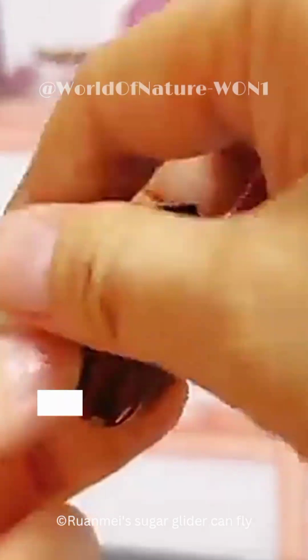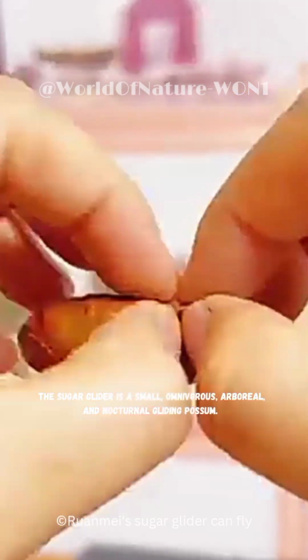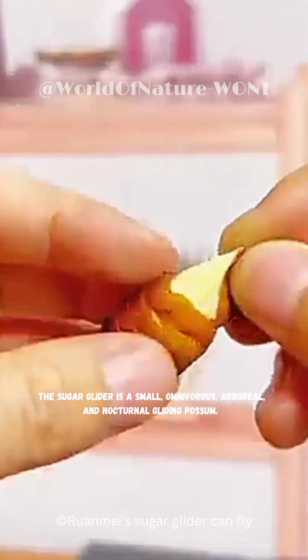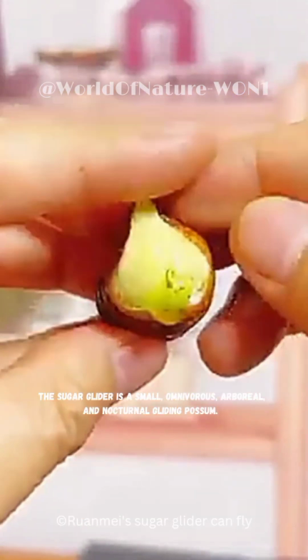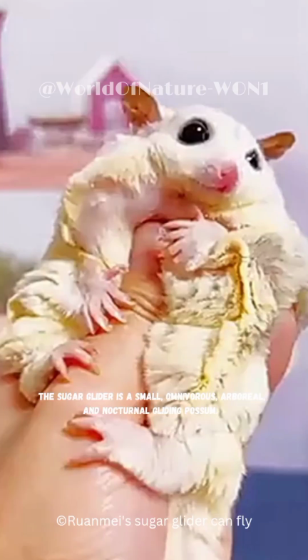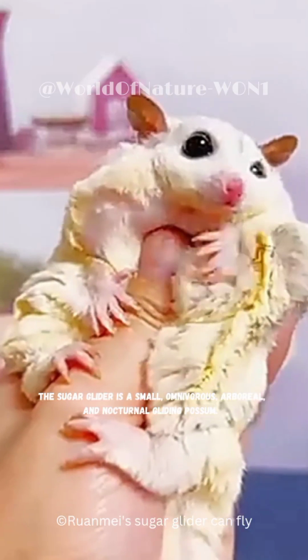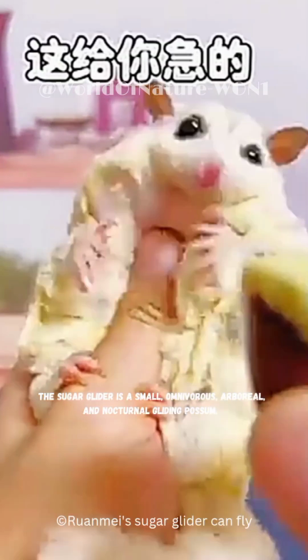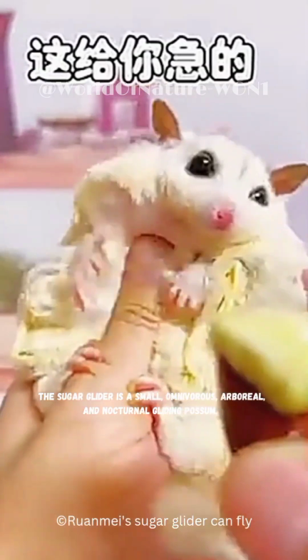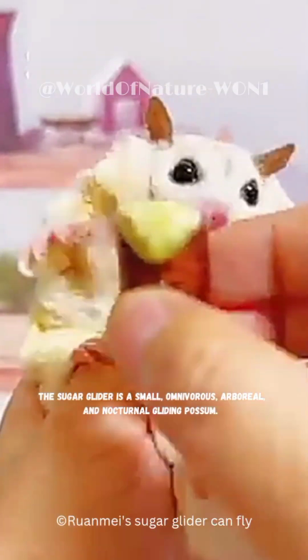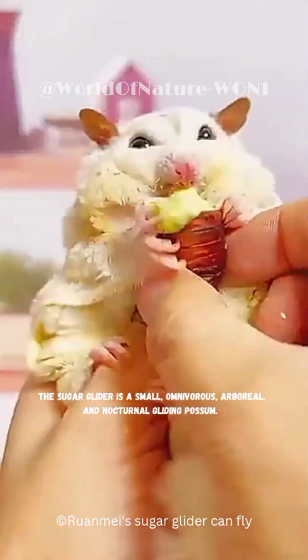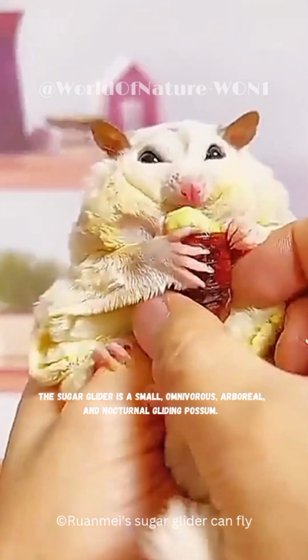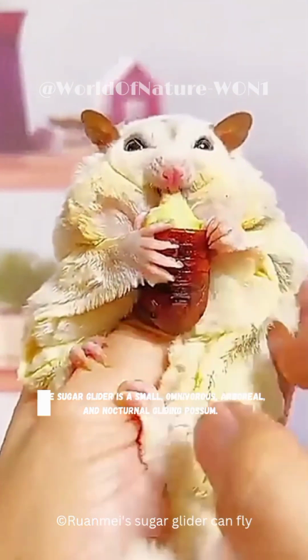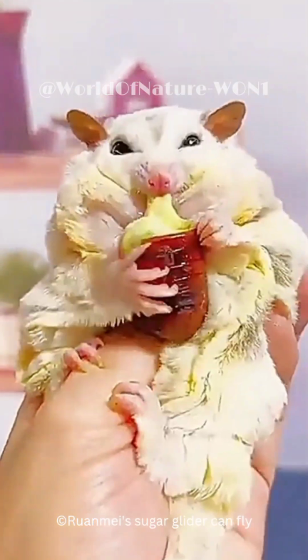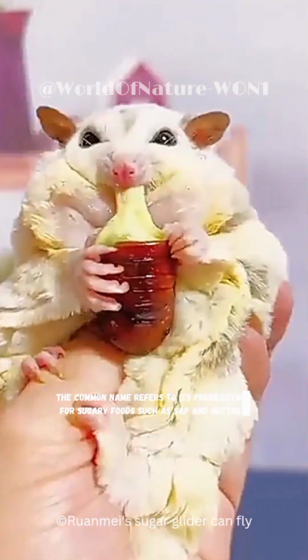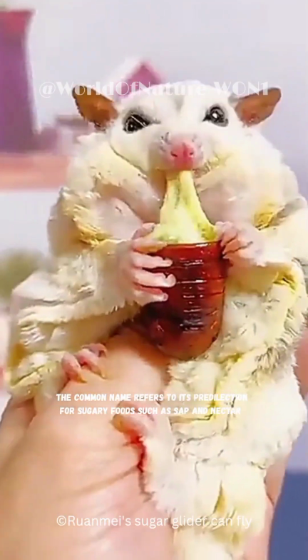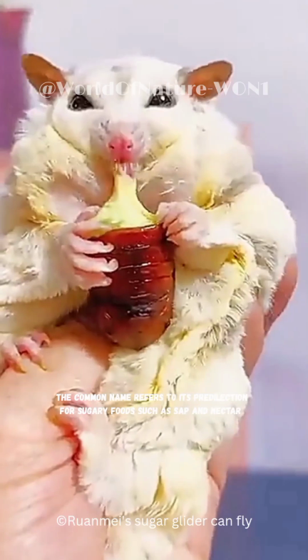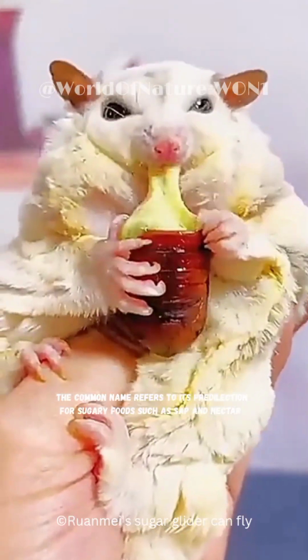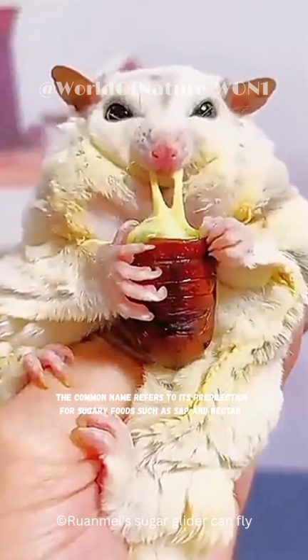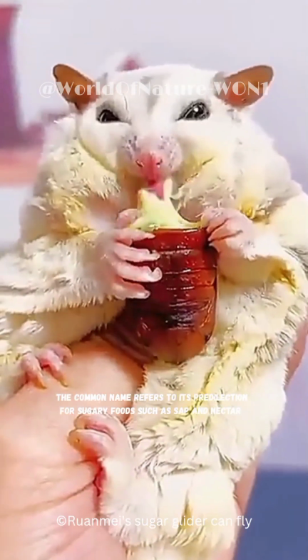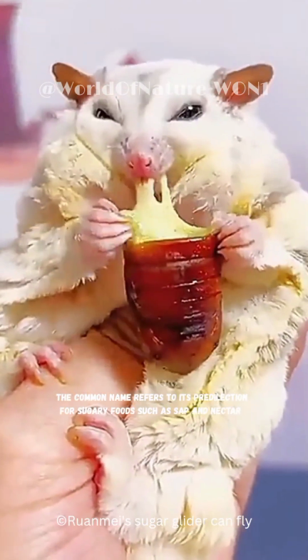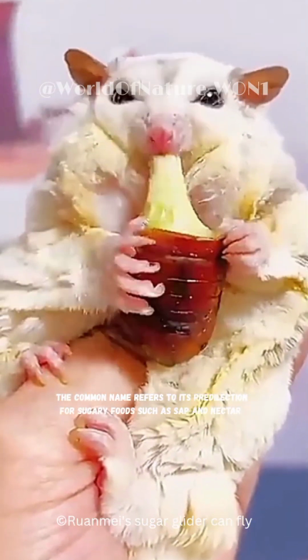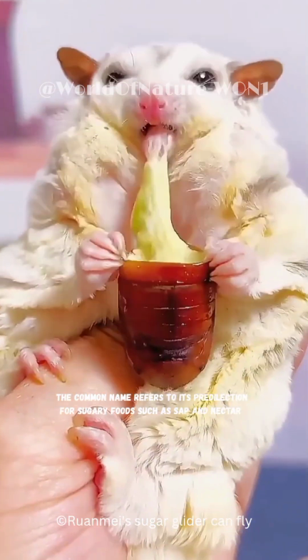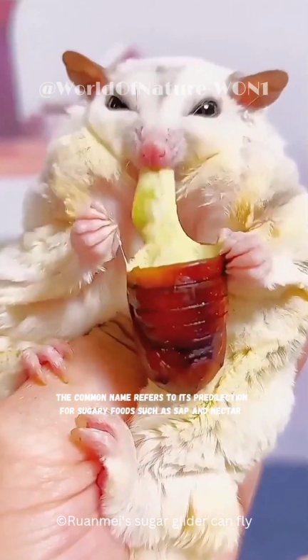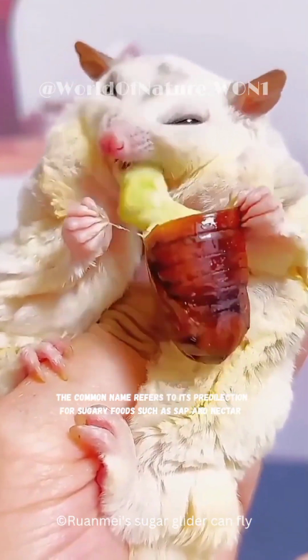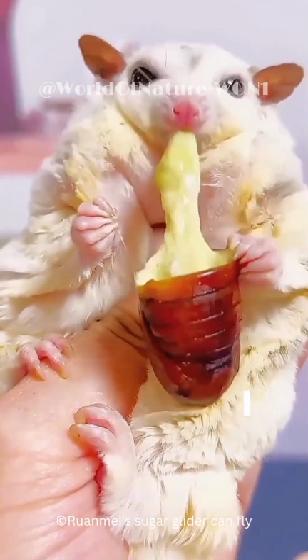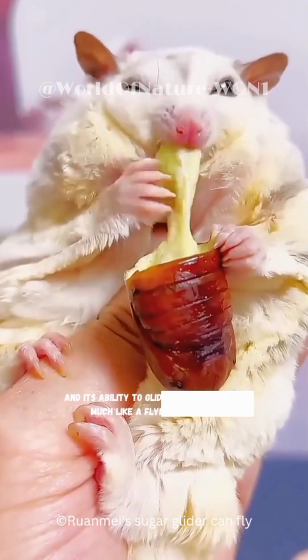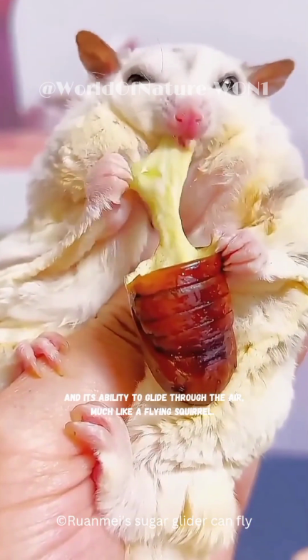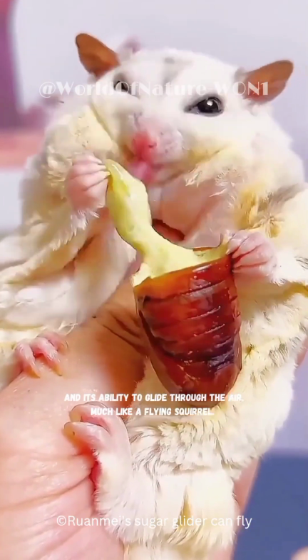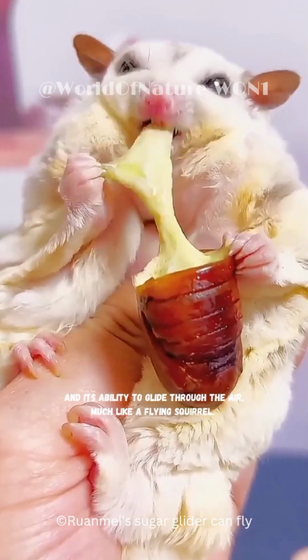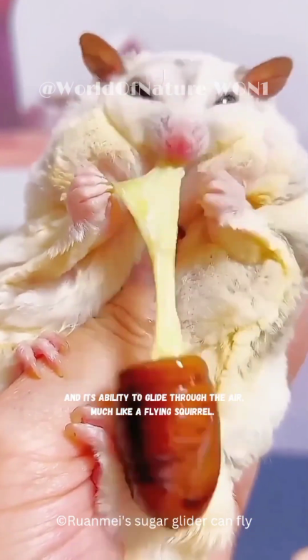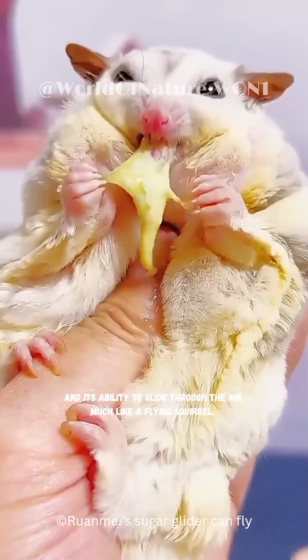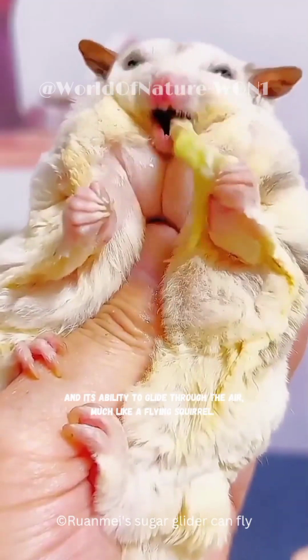The sugar glider is a small, omnivorous, arboreal, and nocturnal gliding possum. The common name refers to its predilection for sugary foods such as sap and nectar, and its ability to glide through the air, much like a flying squirrel.